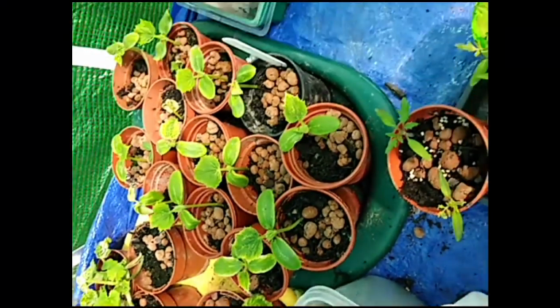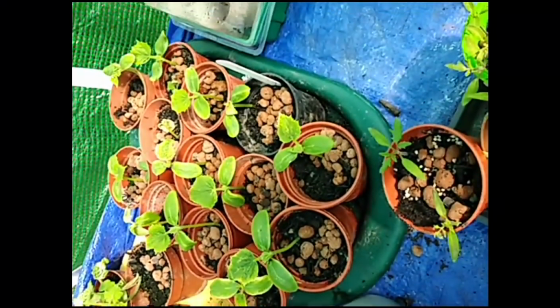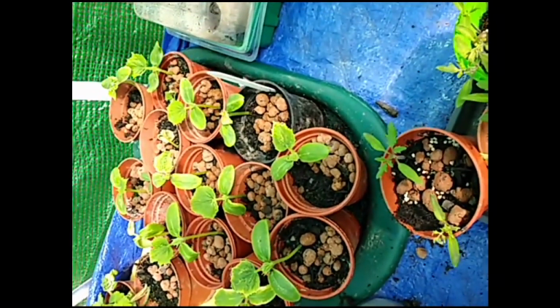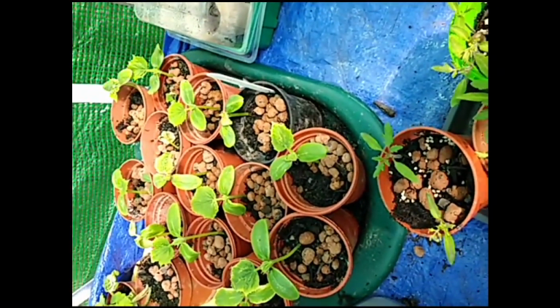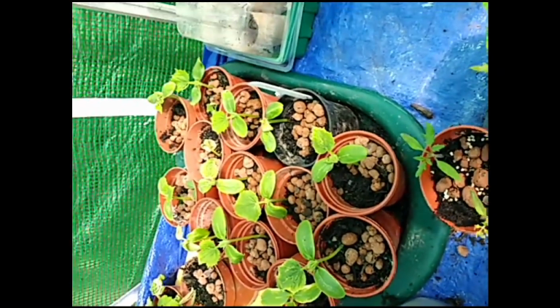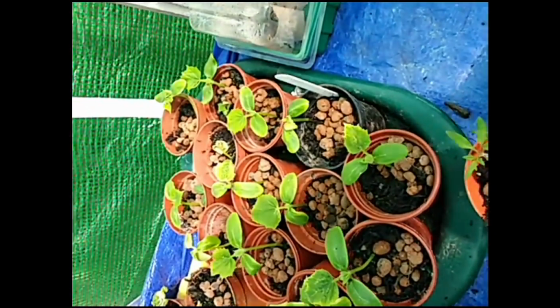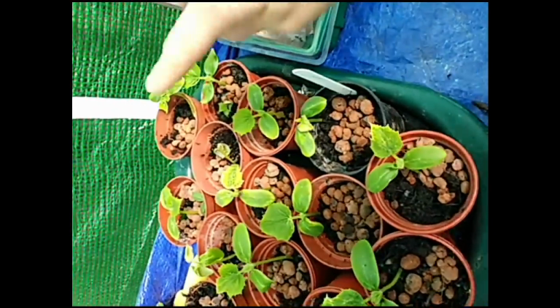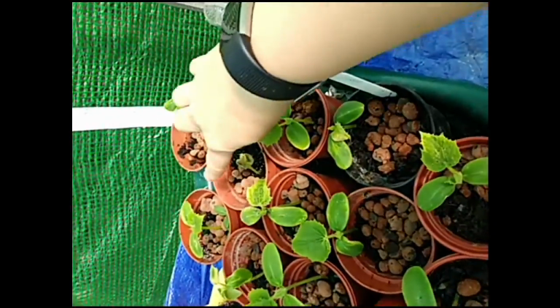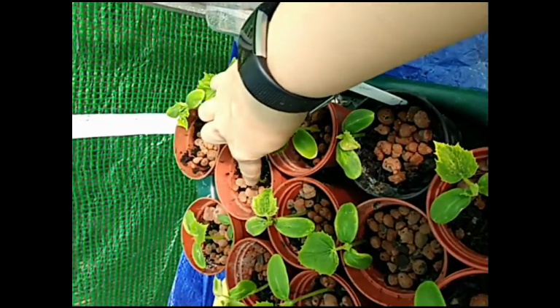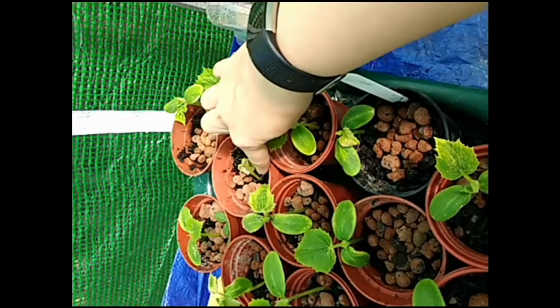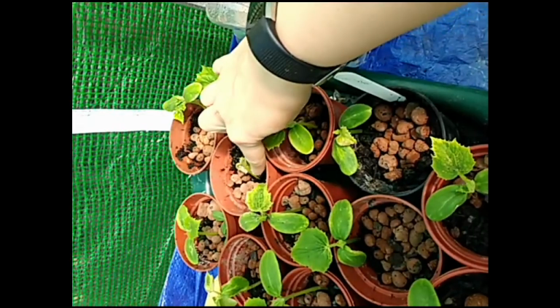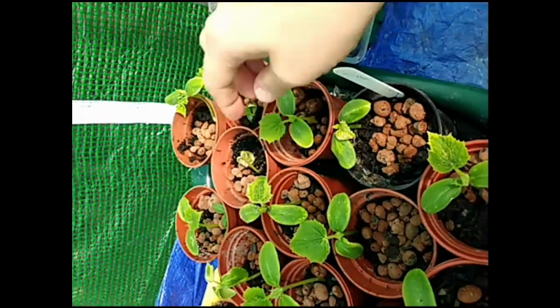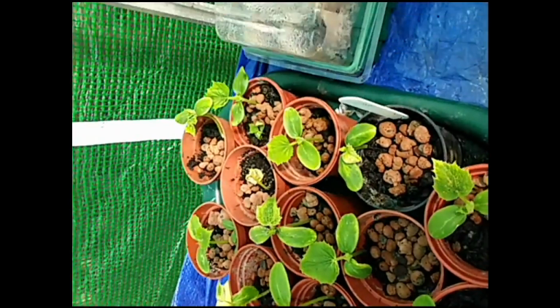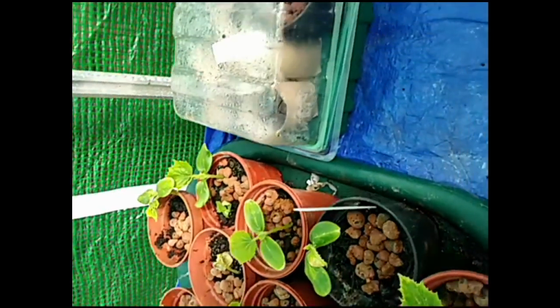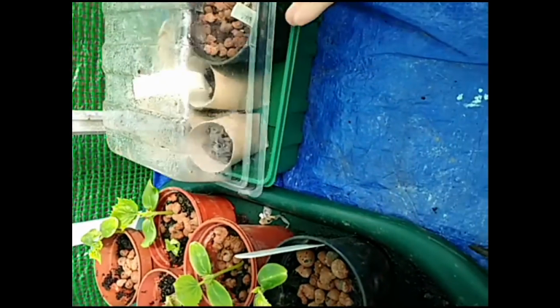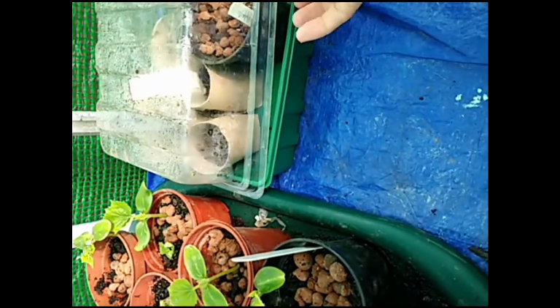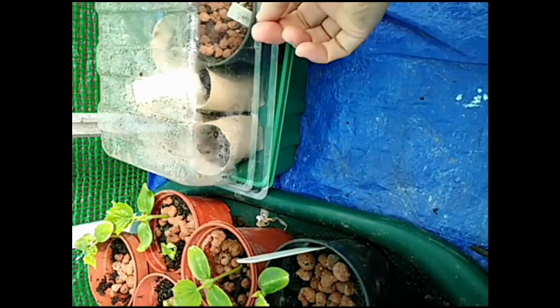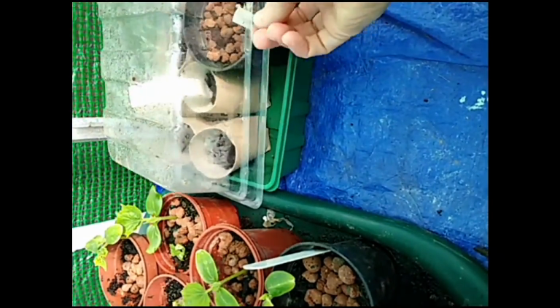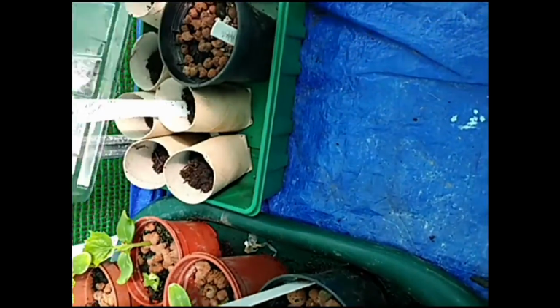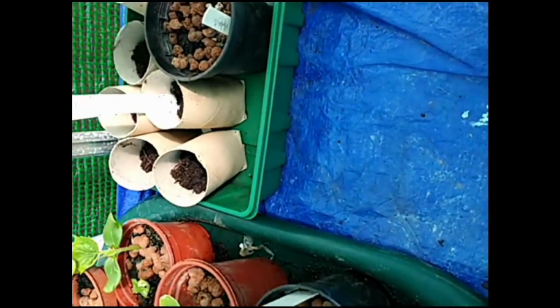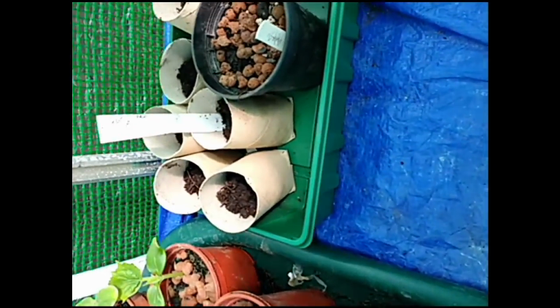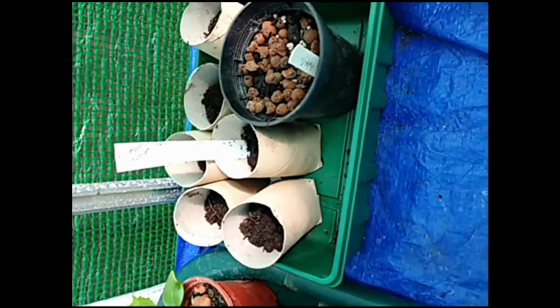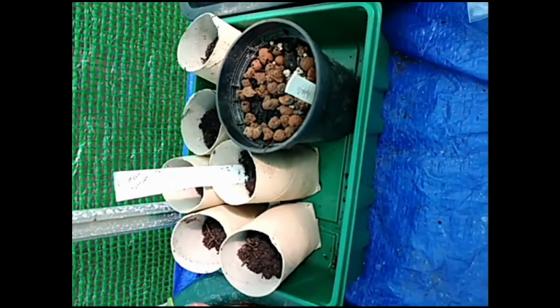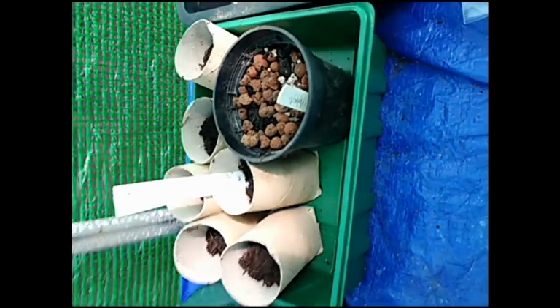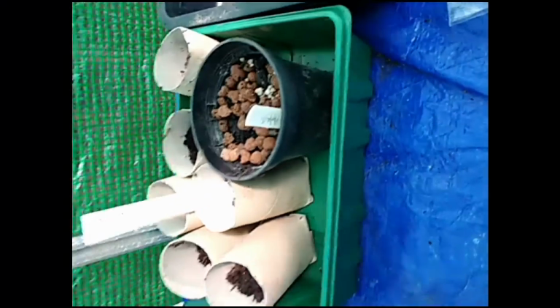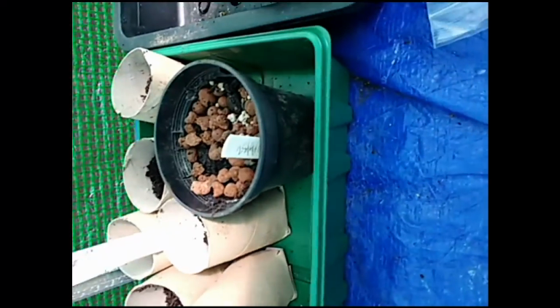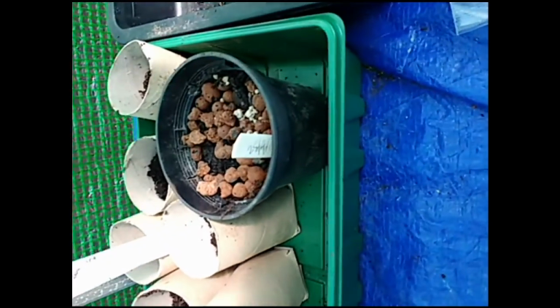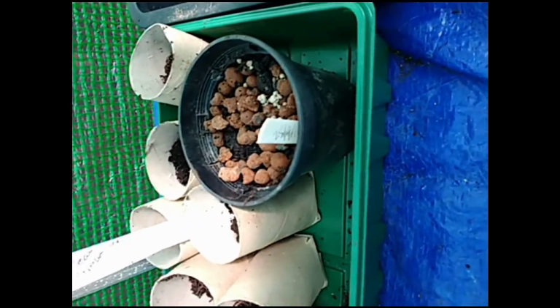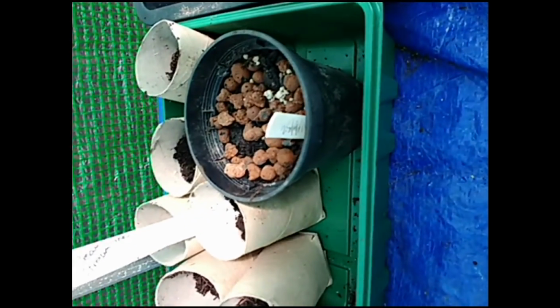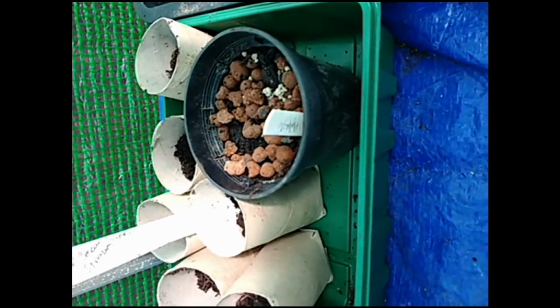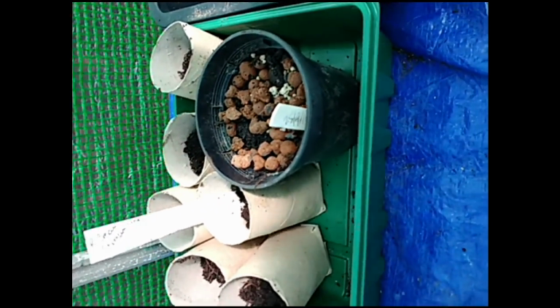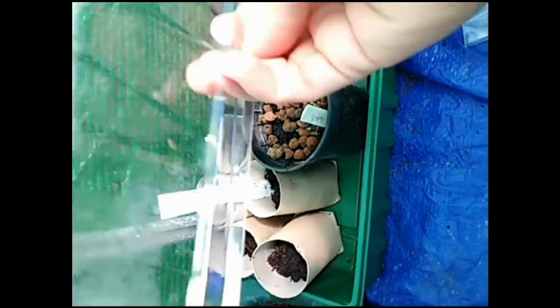The cucumbers are going fighting — one's not doing too great here. I've put some more runner beans in, and that's an orange which I'm going to try and do.